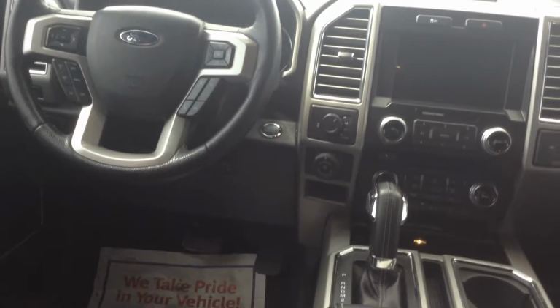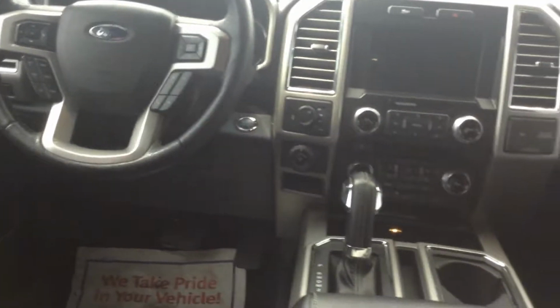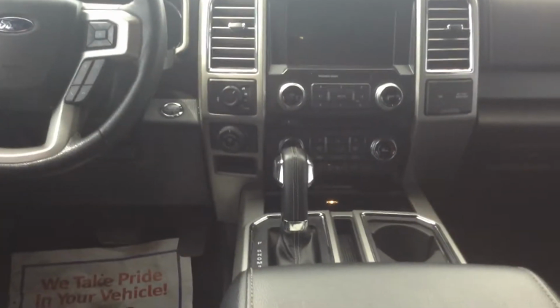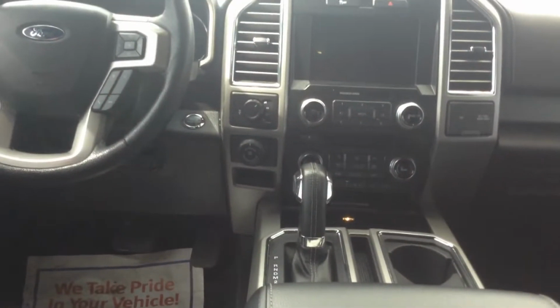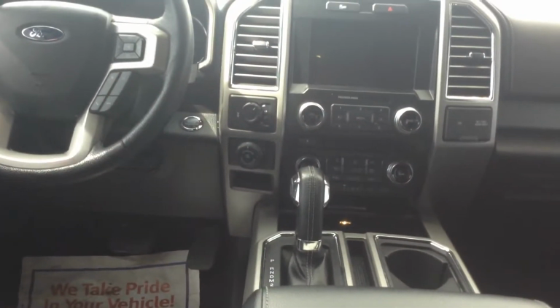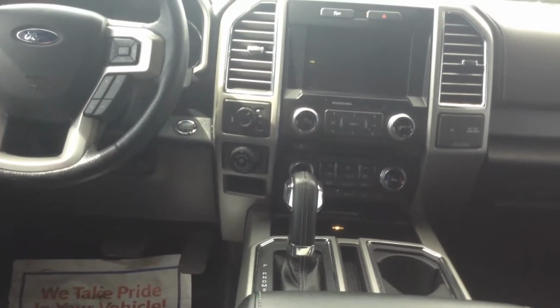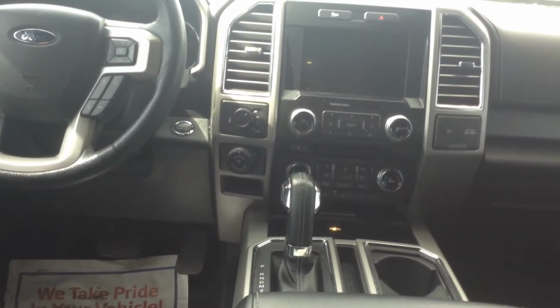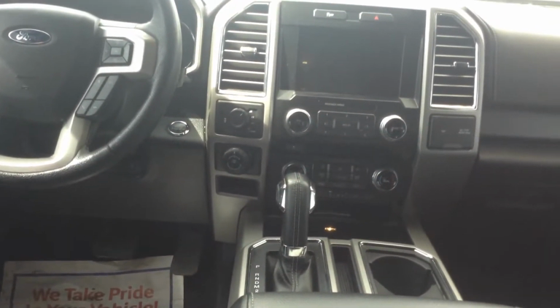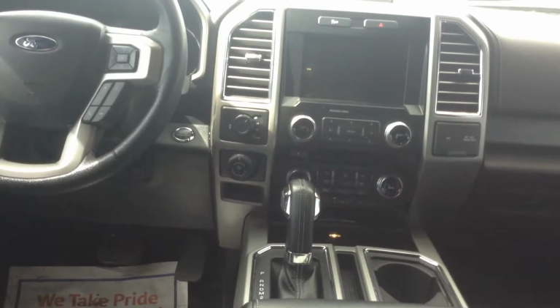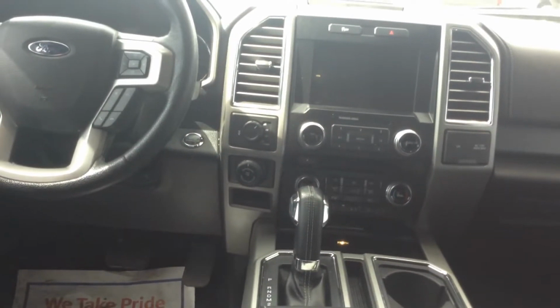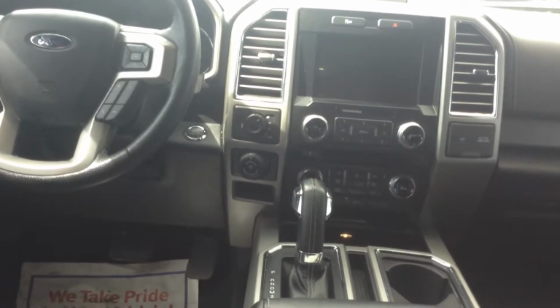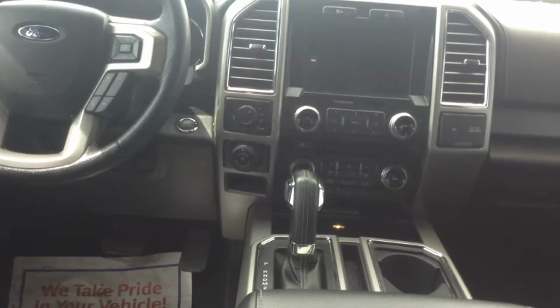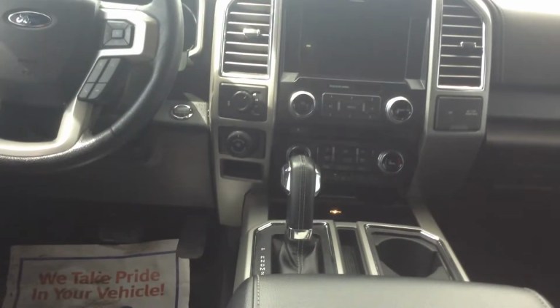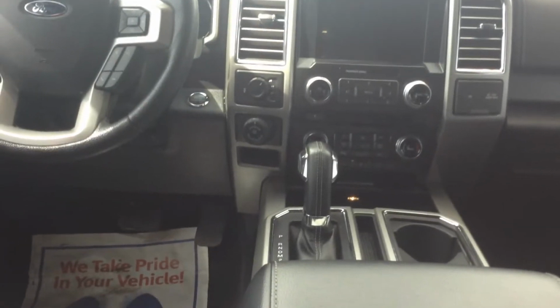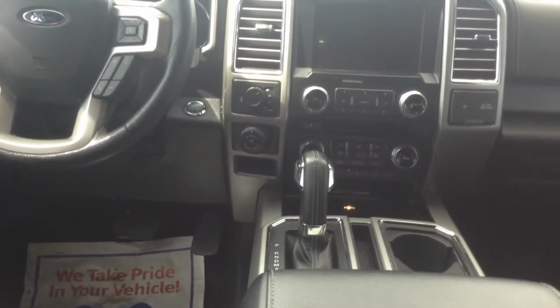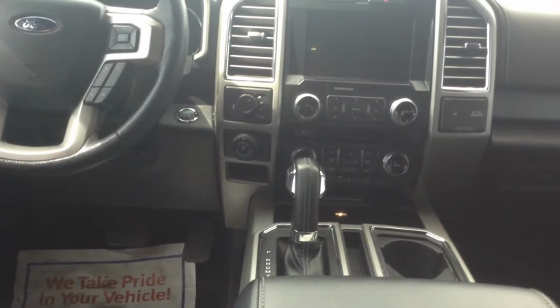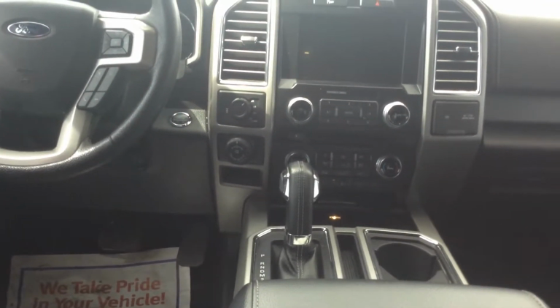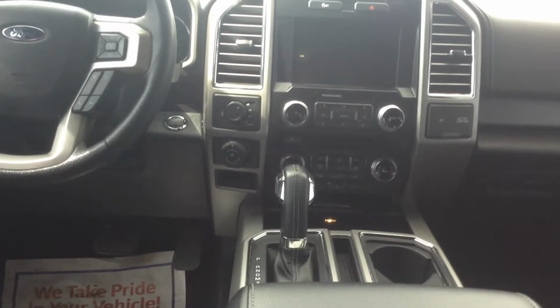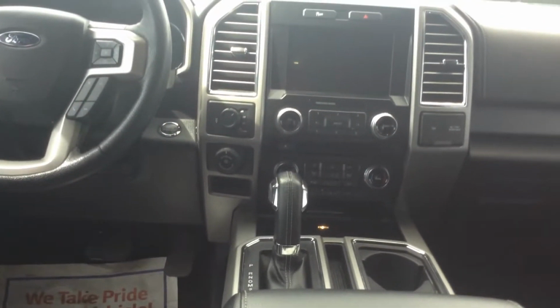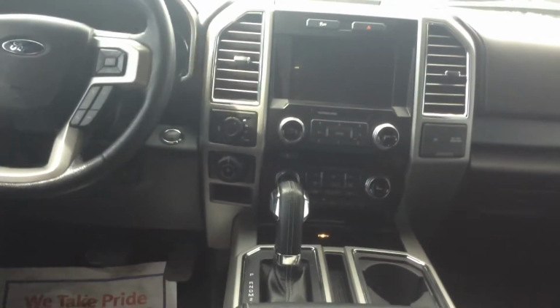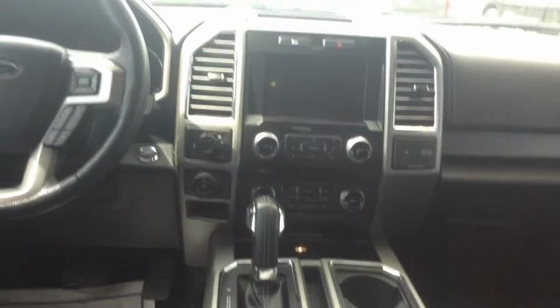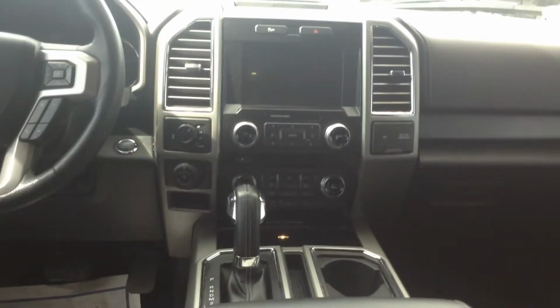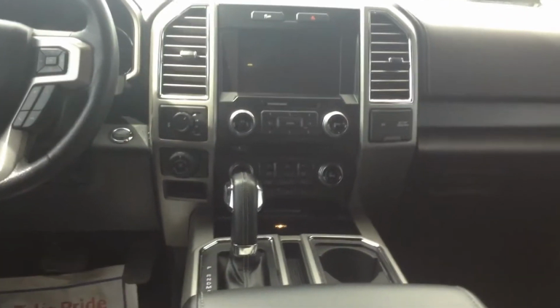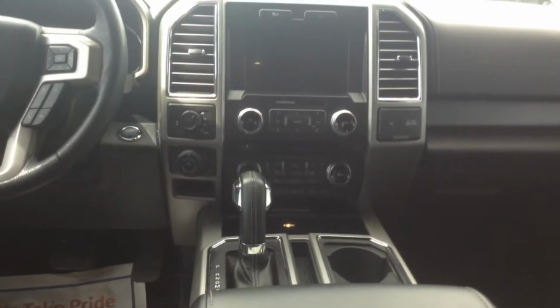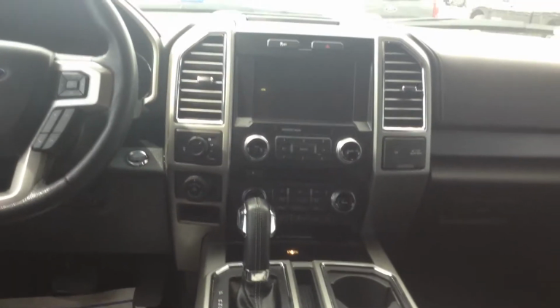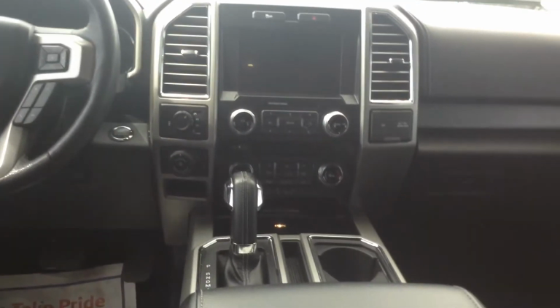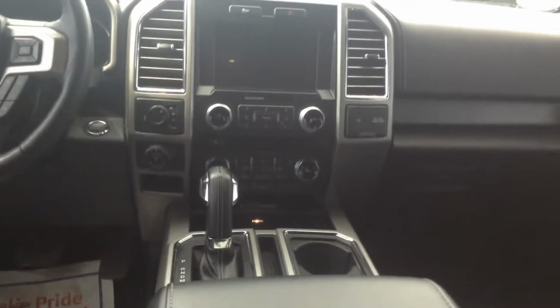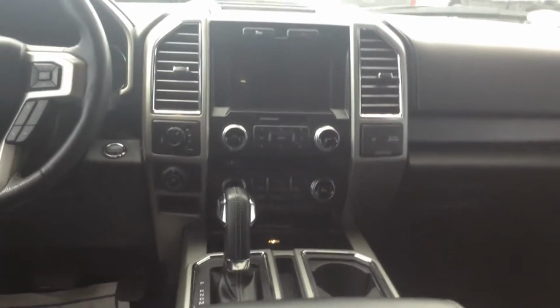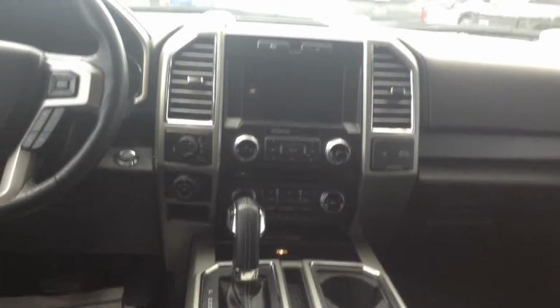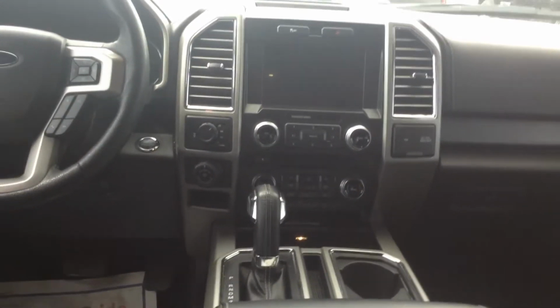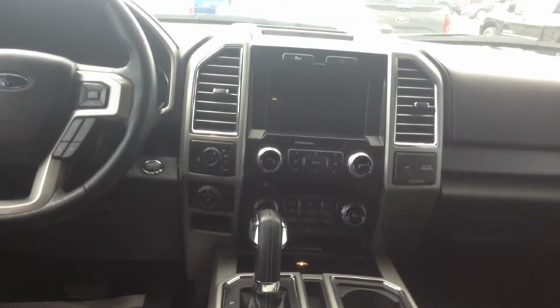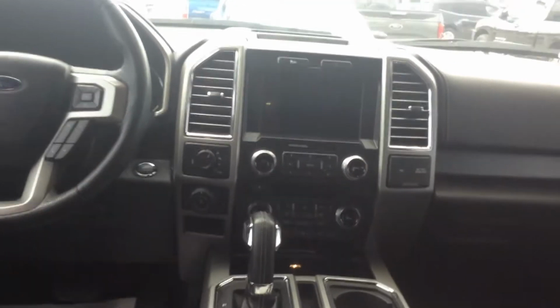Push start. As you can see it is a 4x4, so you have the dial there to adjust it. It does have the tow camera as well, which is a phenomenal new feature. It's got the big touchscreen display — navigation, backup, everything on there.